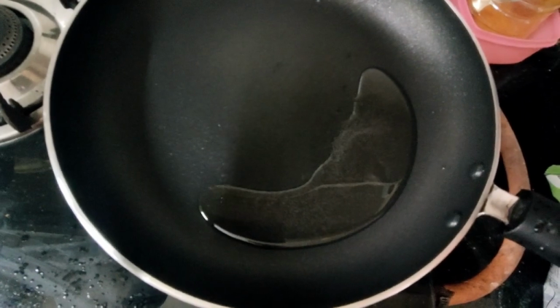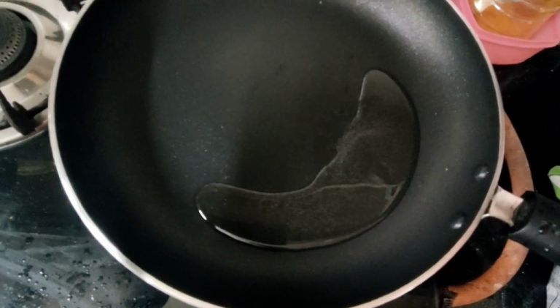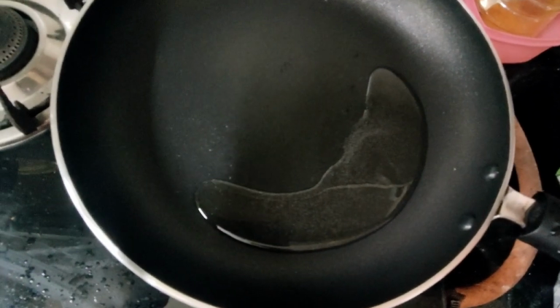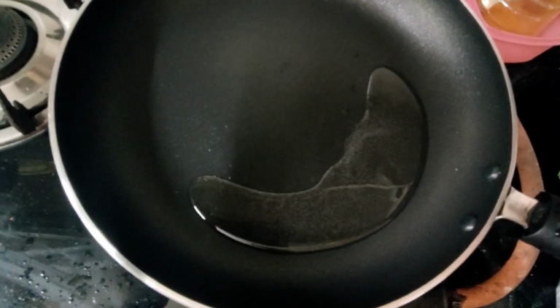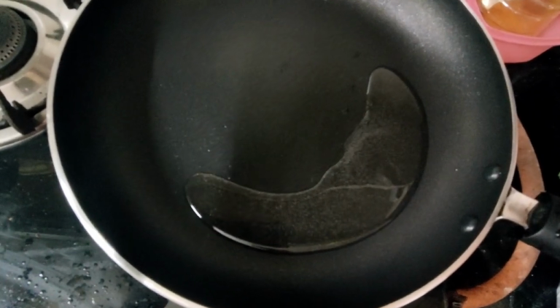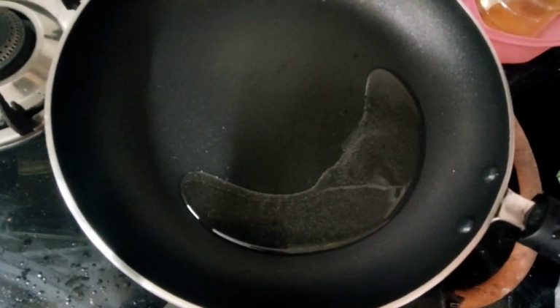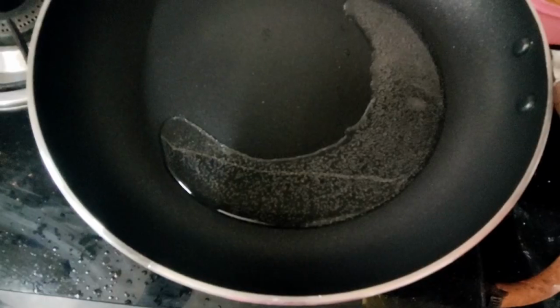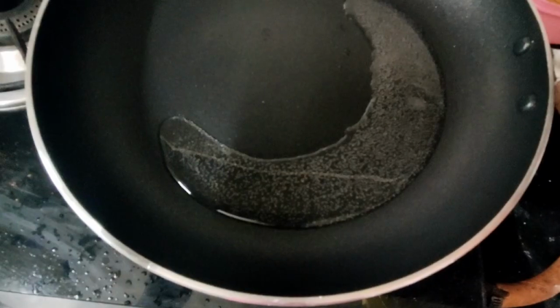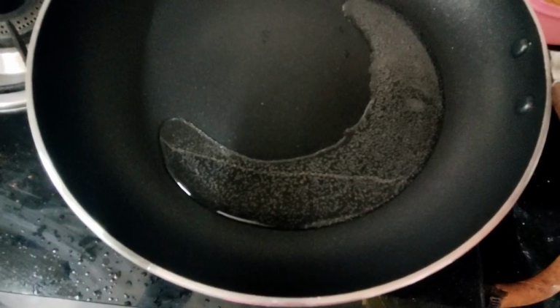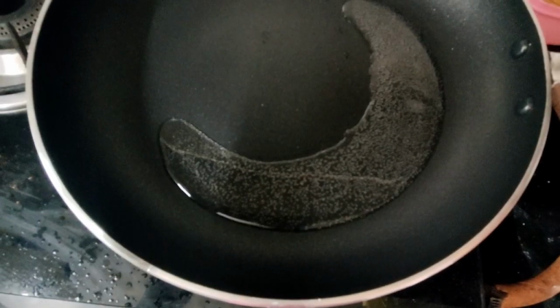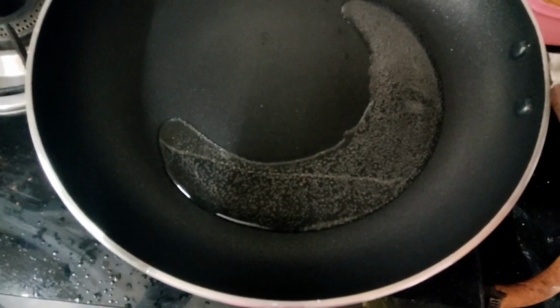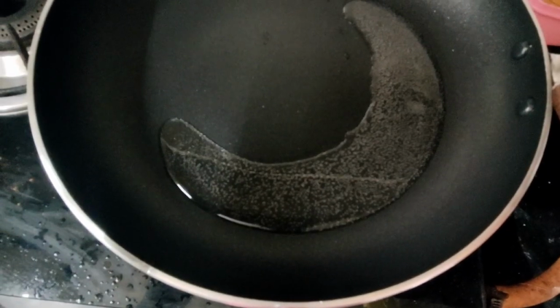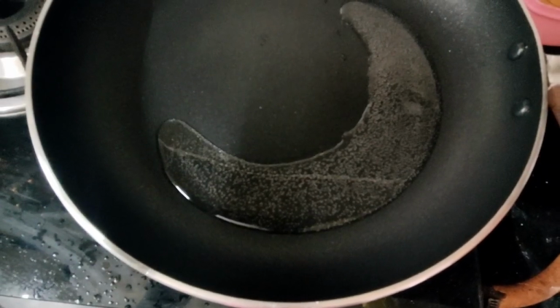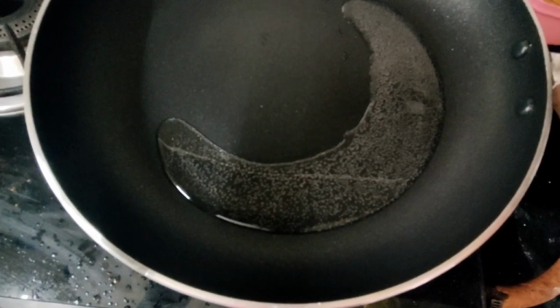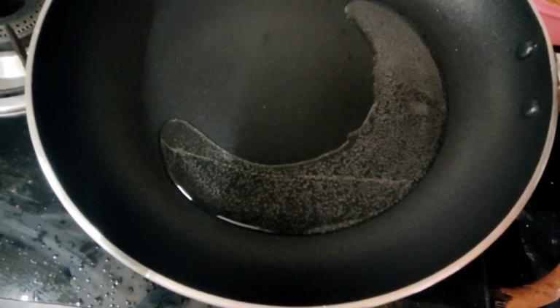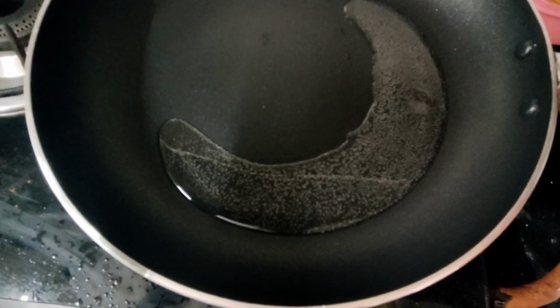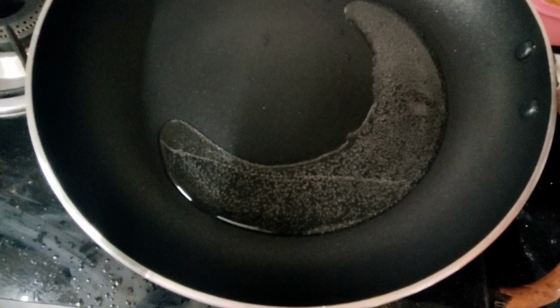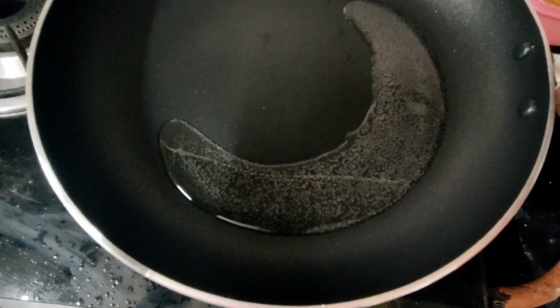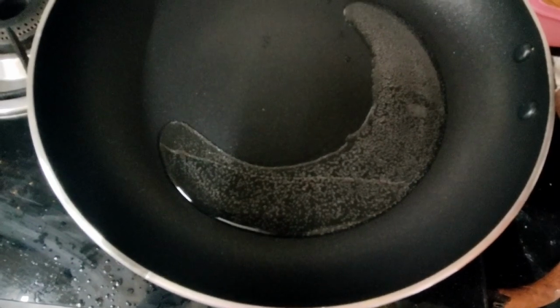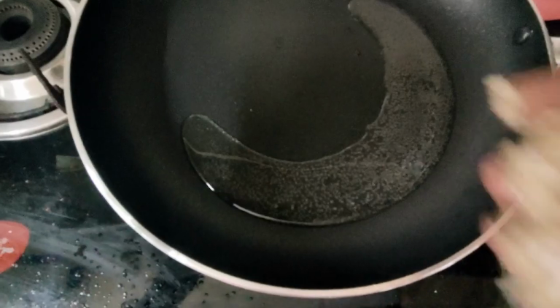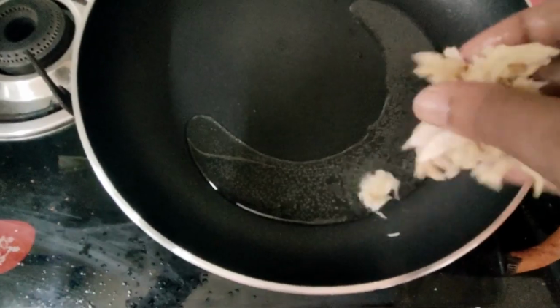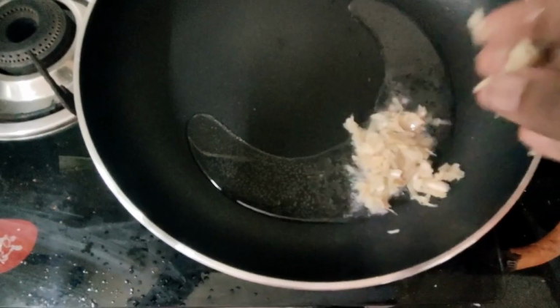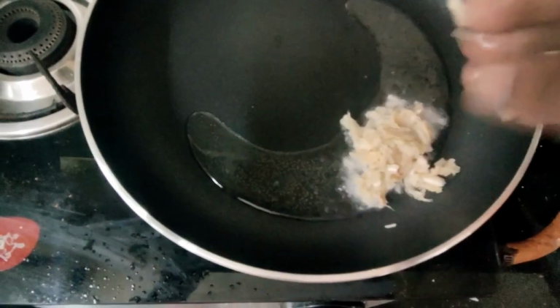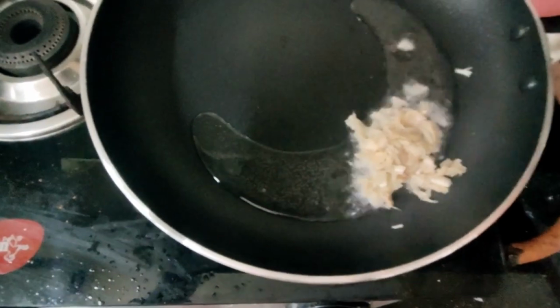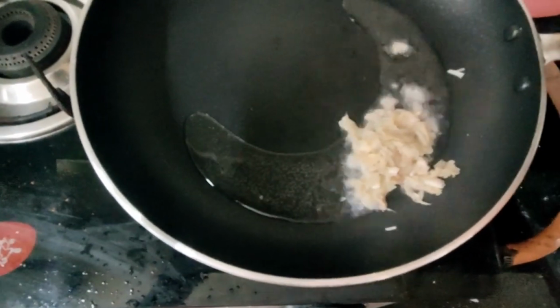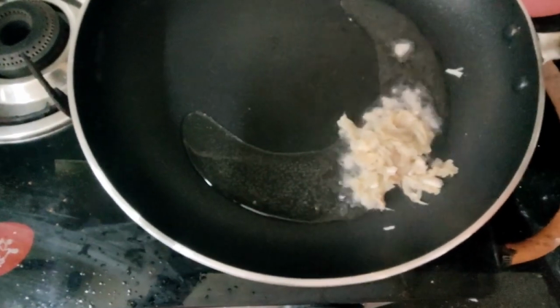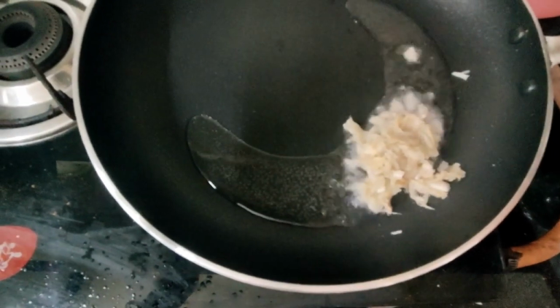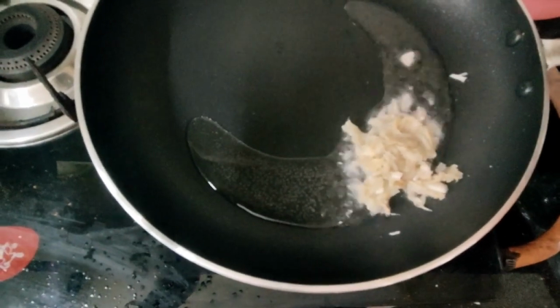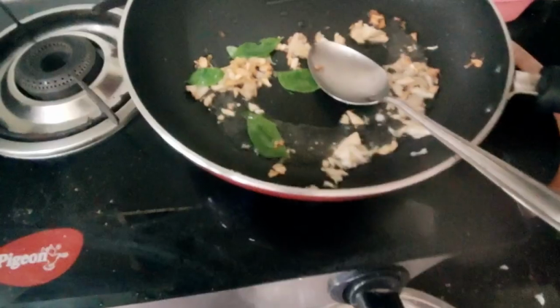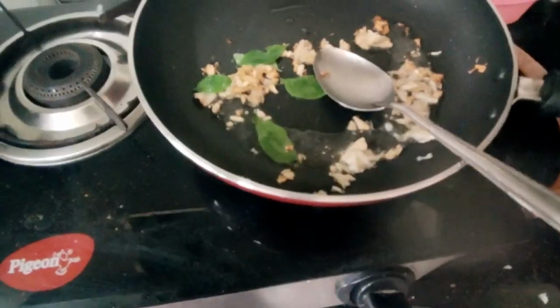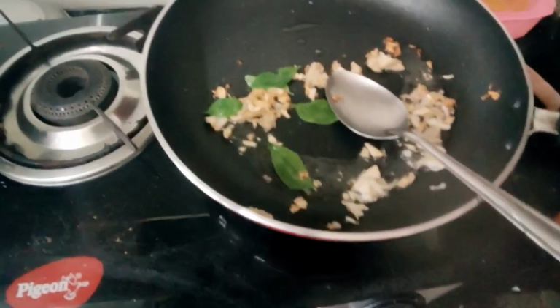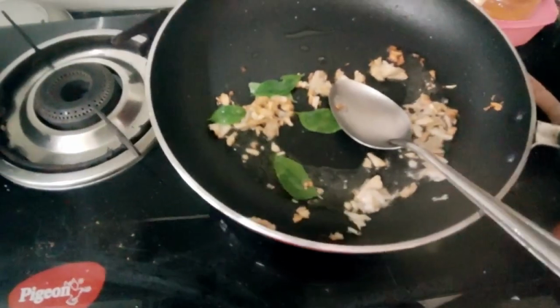Now I am using a cart in this new way and we shall add the other ingredients. I am adding the ingredients as well. Now we have to add the ingredients.